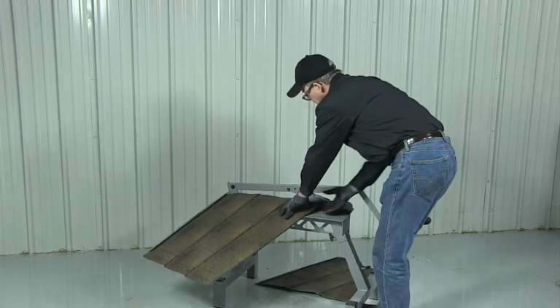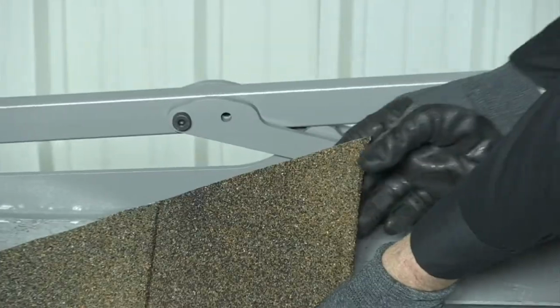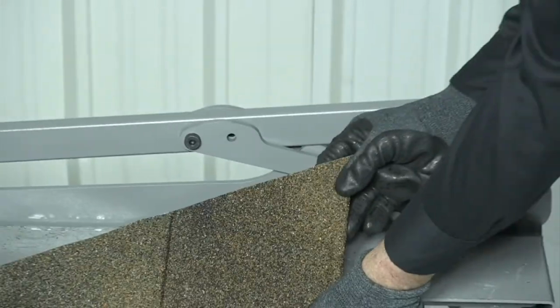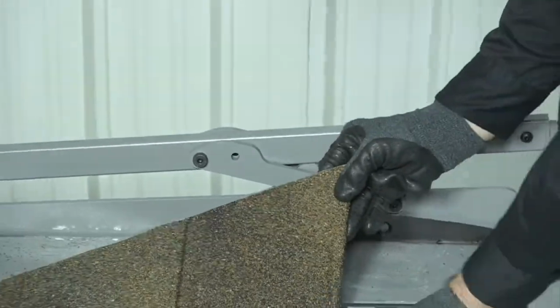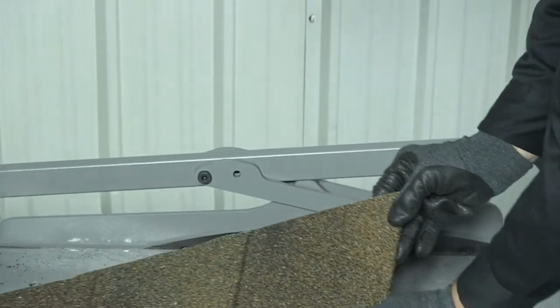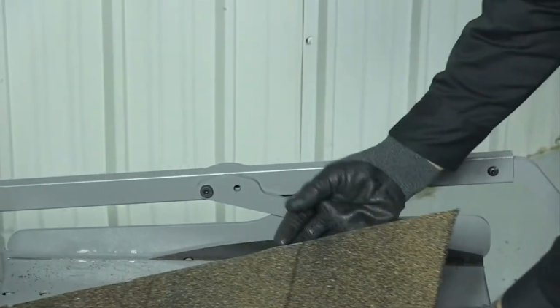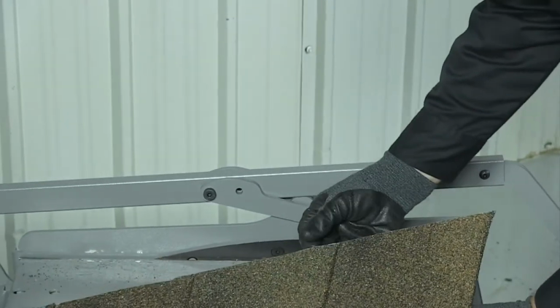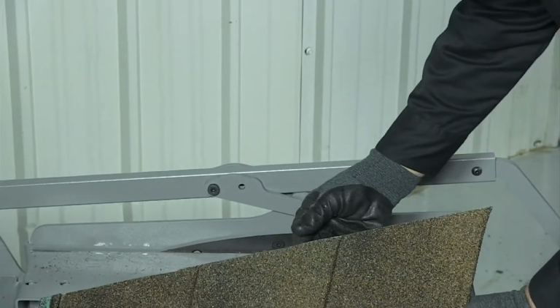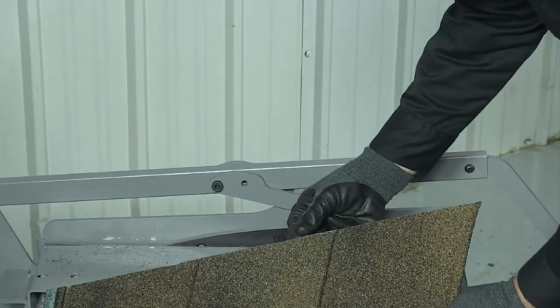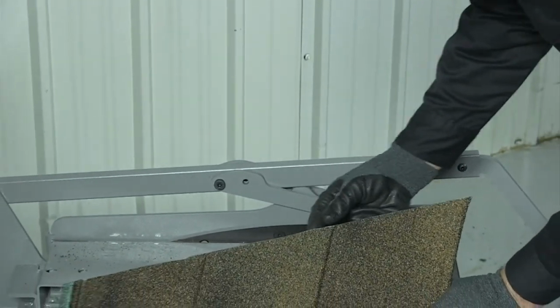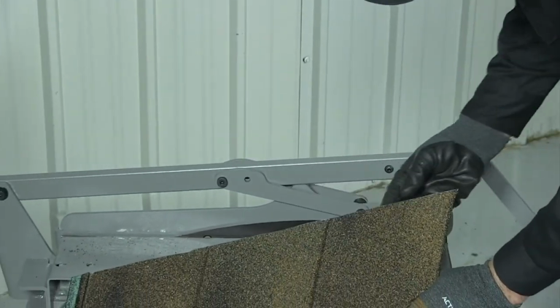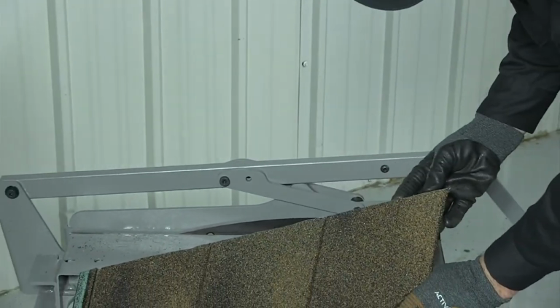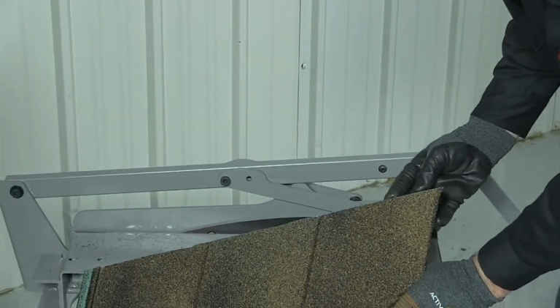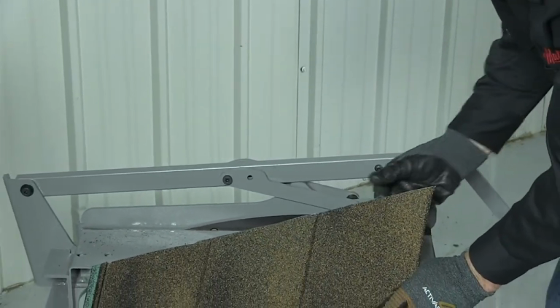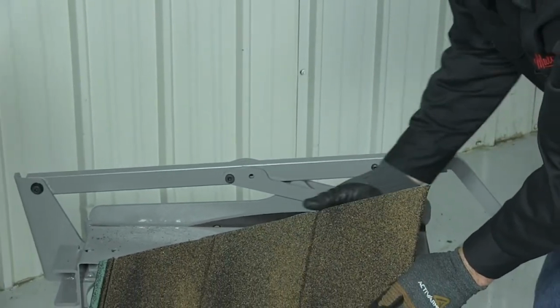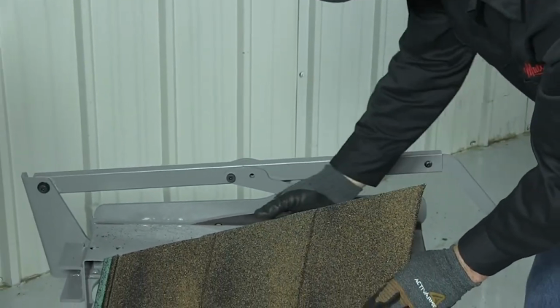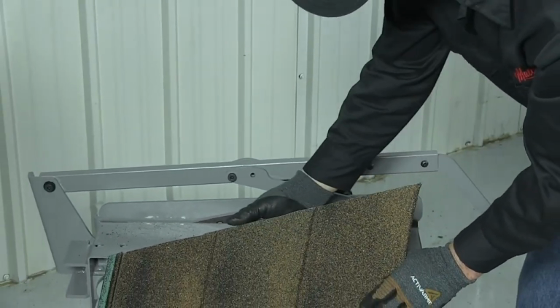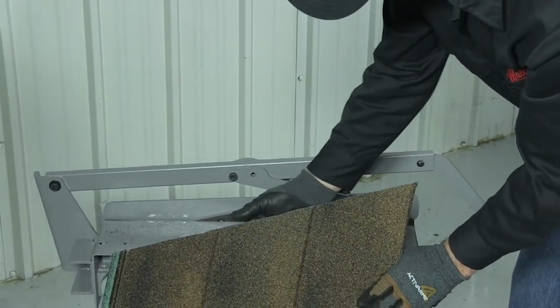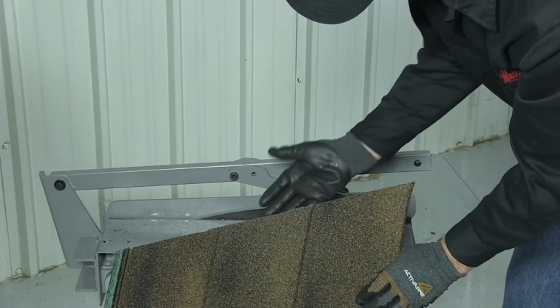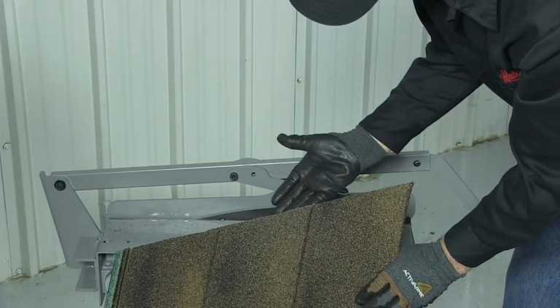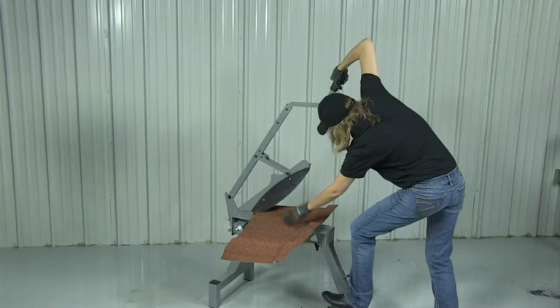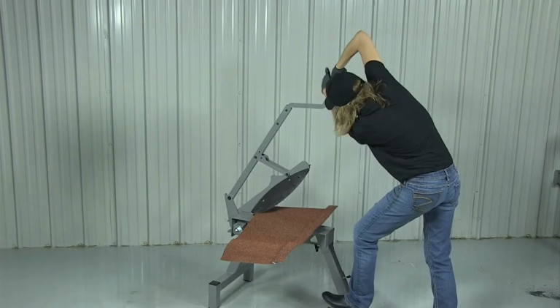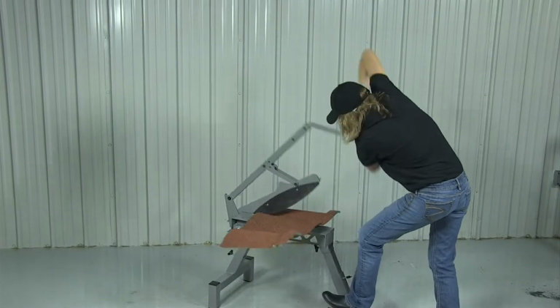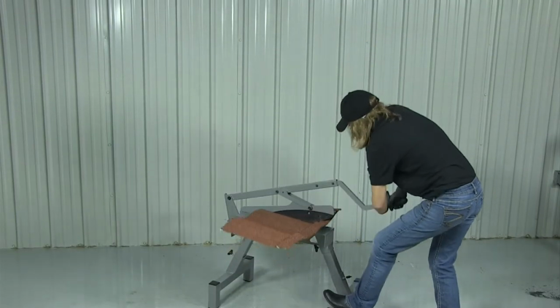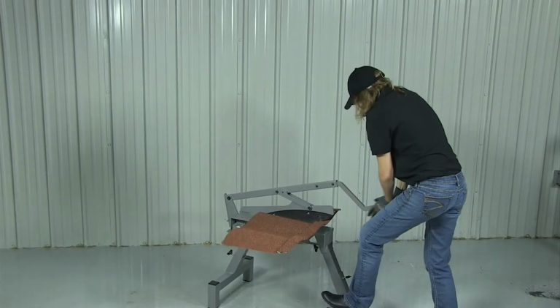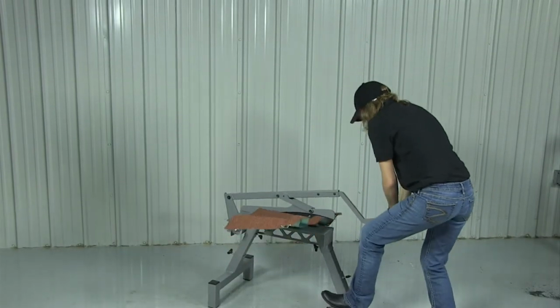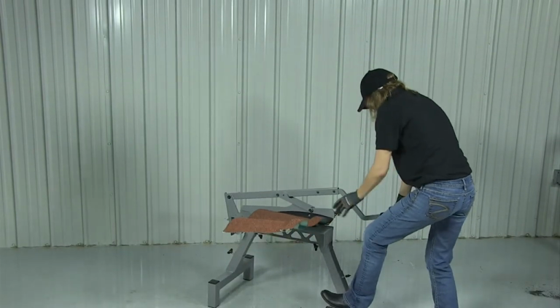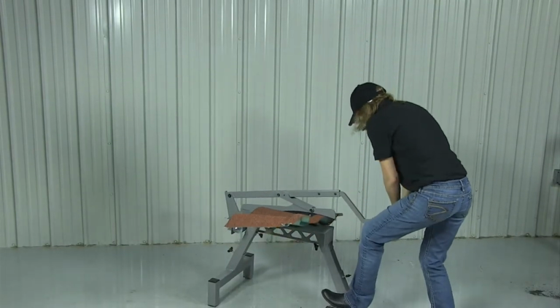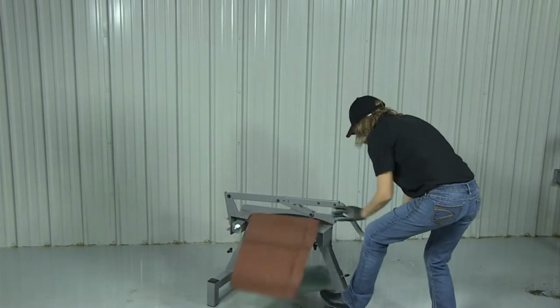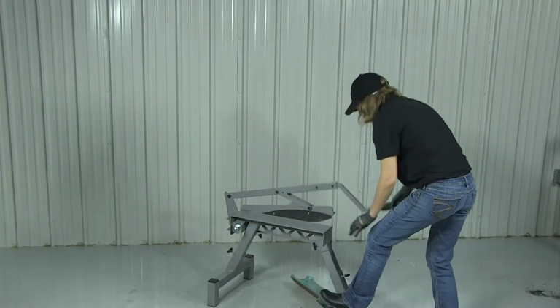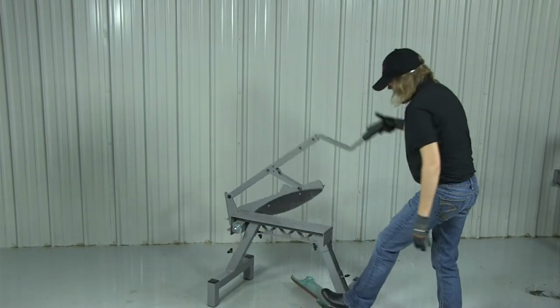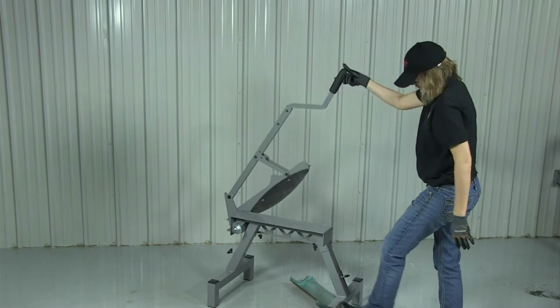The shearing action has a wiping effect on the shingle's zinc coating that seals the cut edge to resist rust. The shingle, including the lock seam, is cut in one easy steady motion.